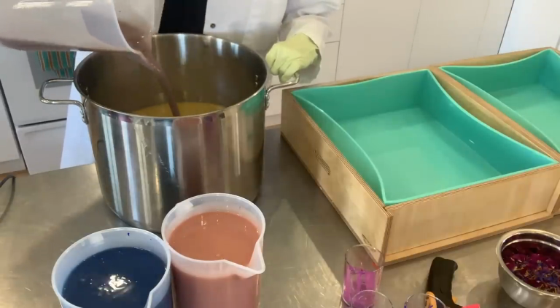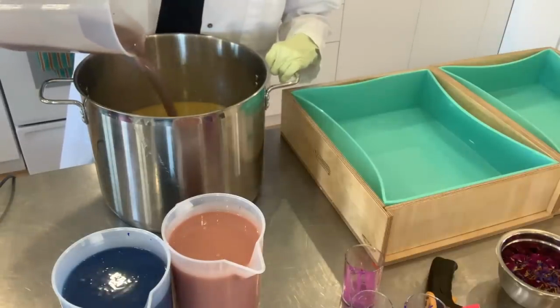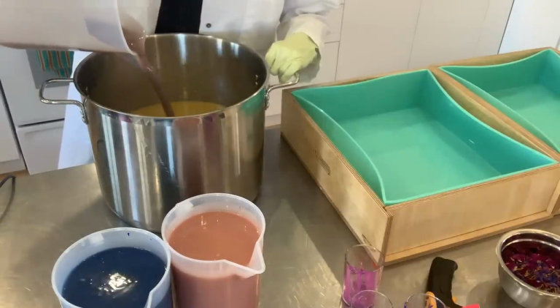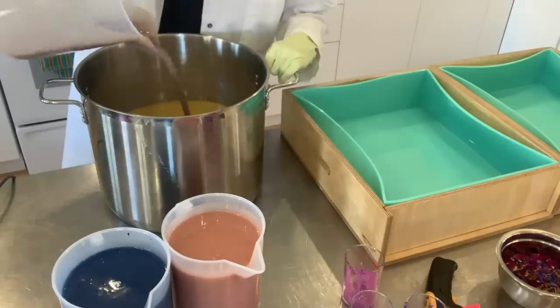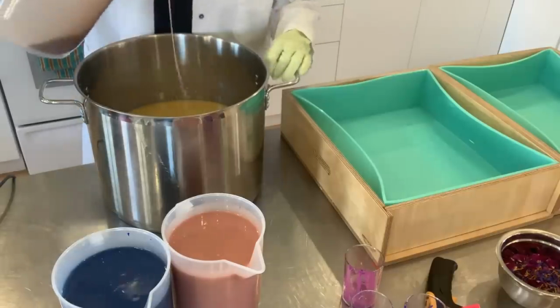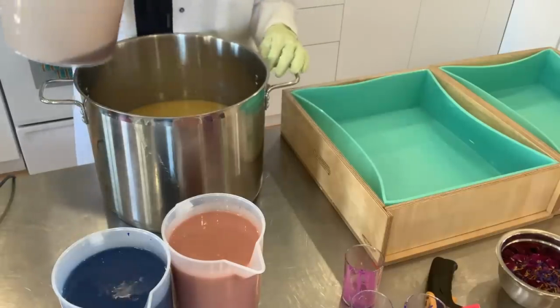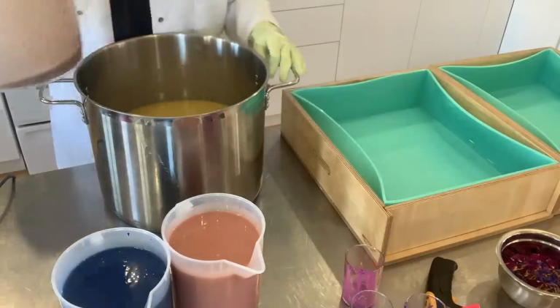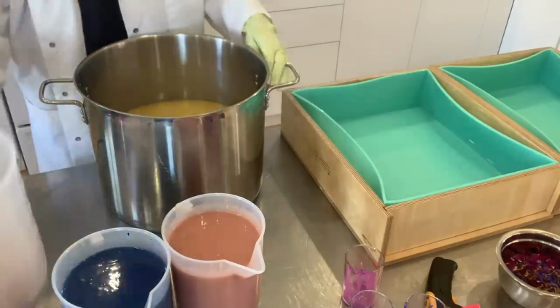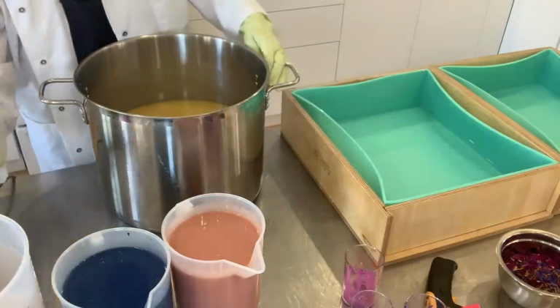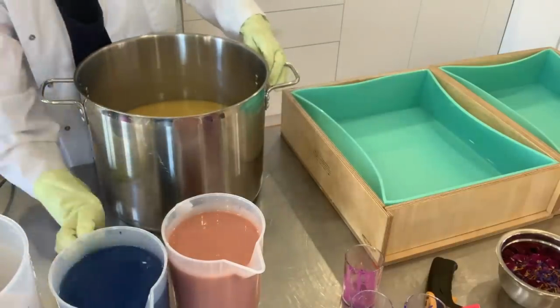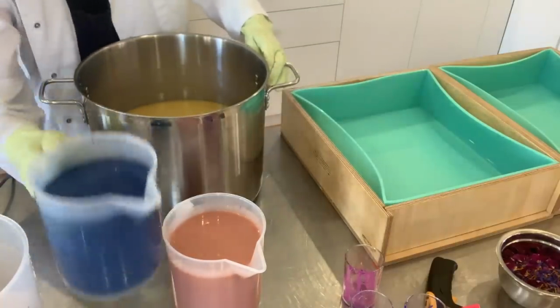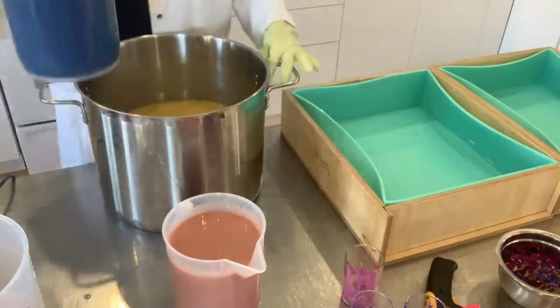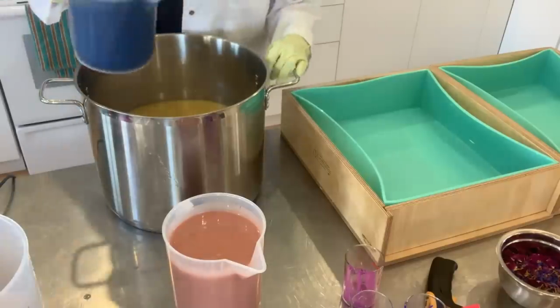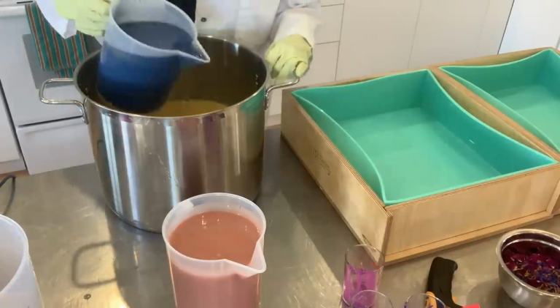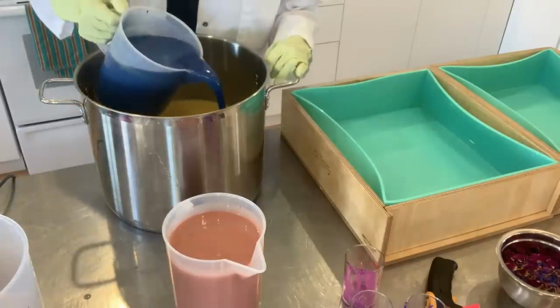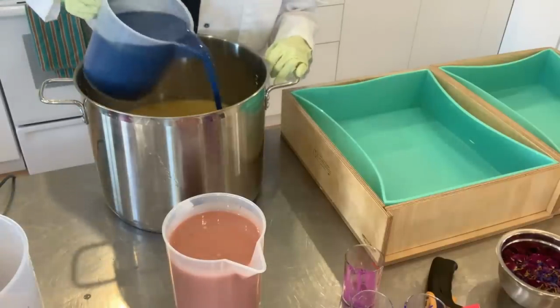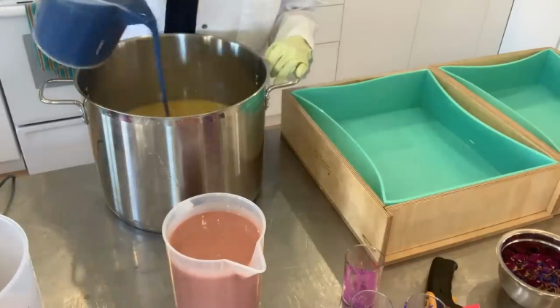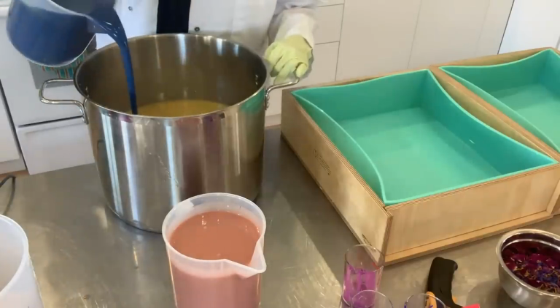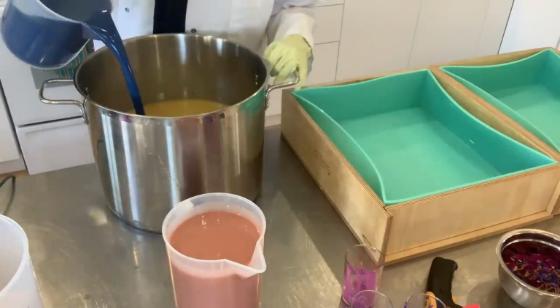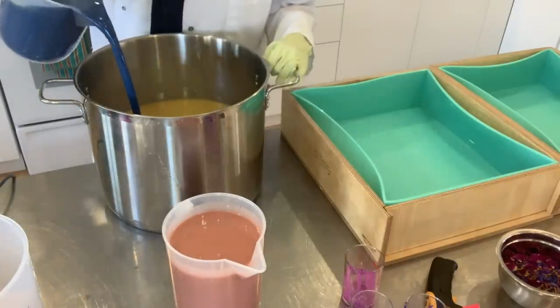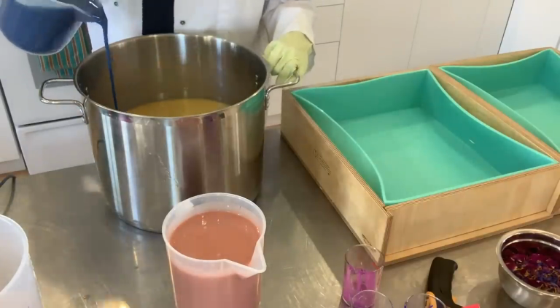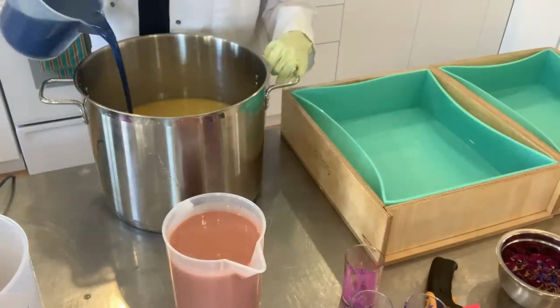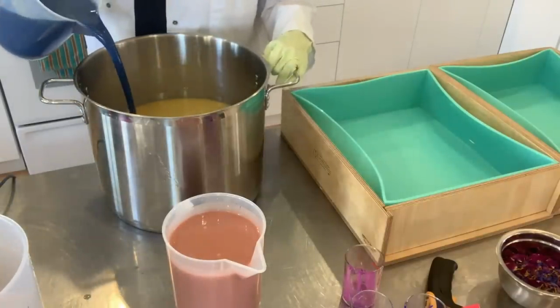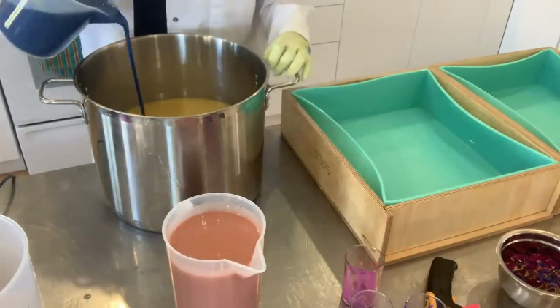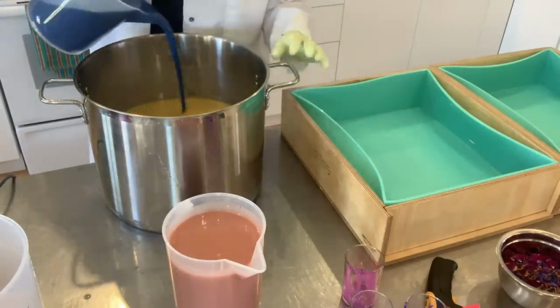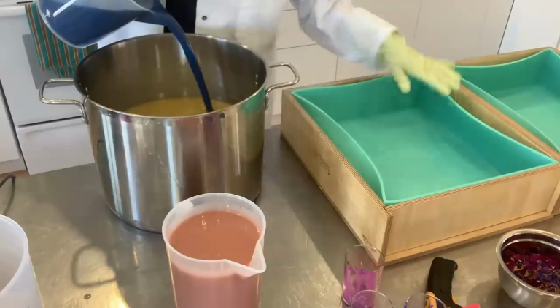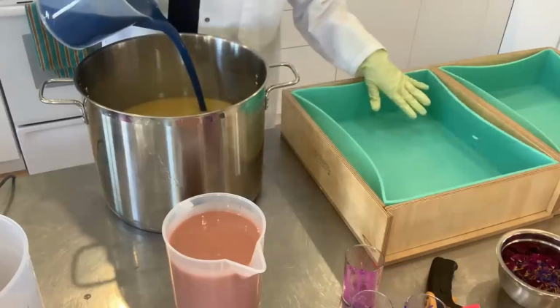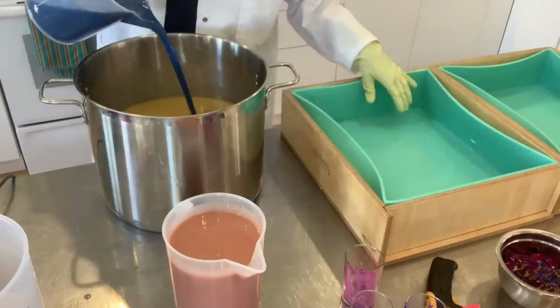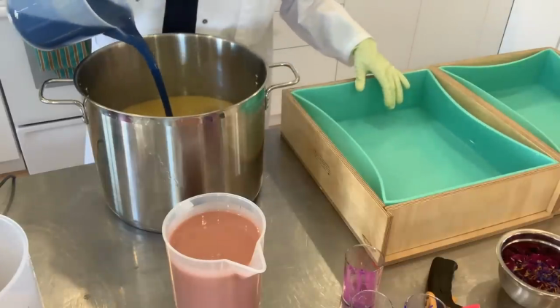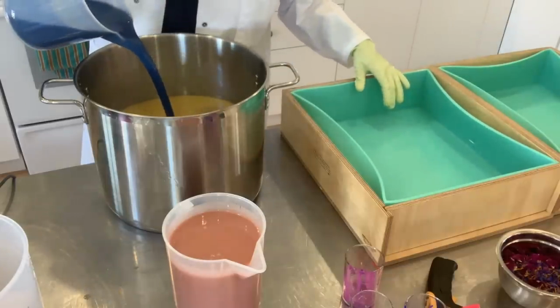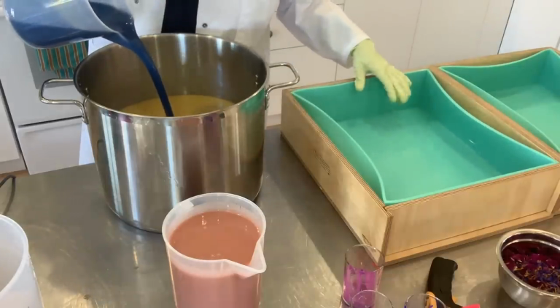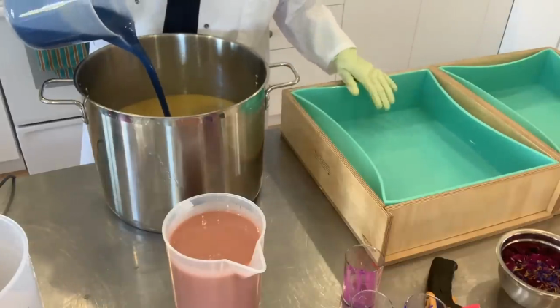What I'm doing here is a drop swirl — I am simply pouring my colors back into my main stock pot and then I will be pouring into my mold.